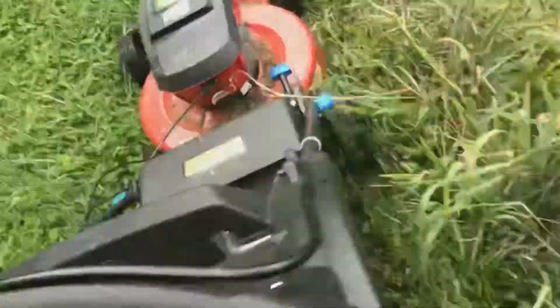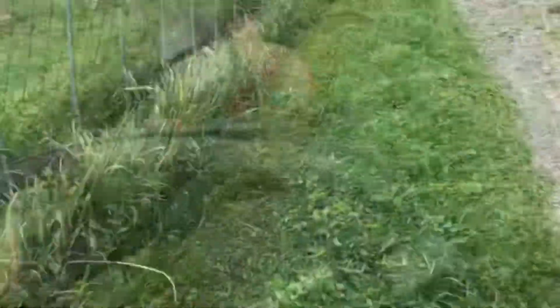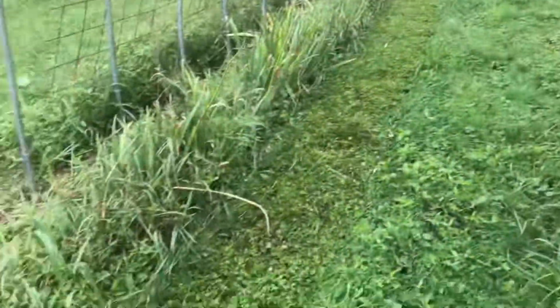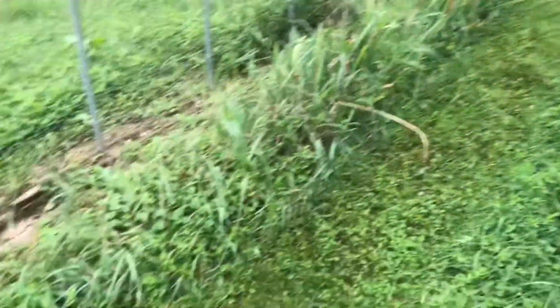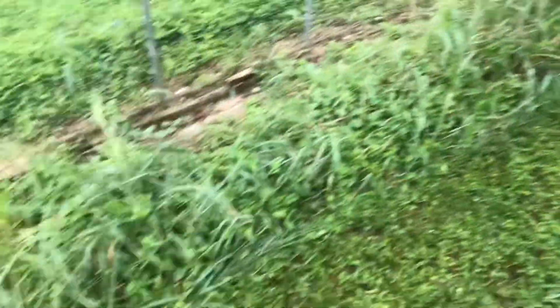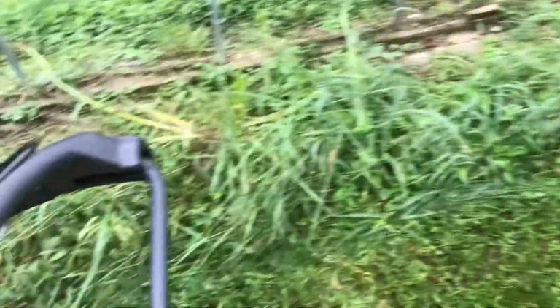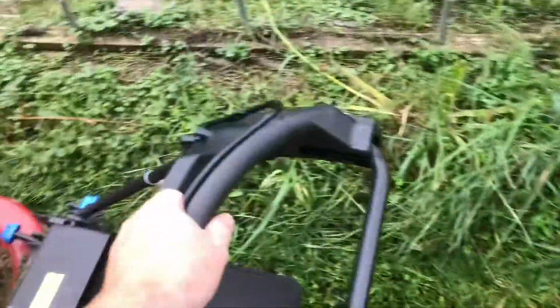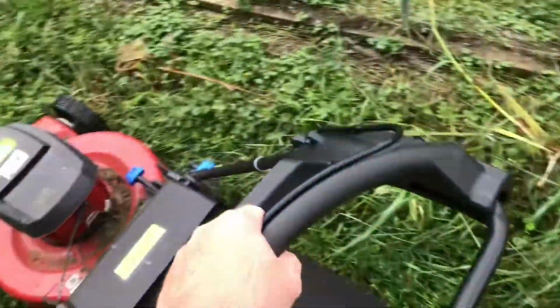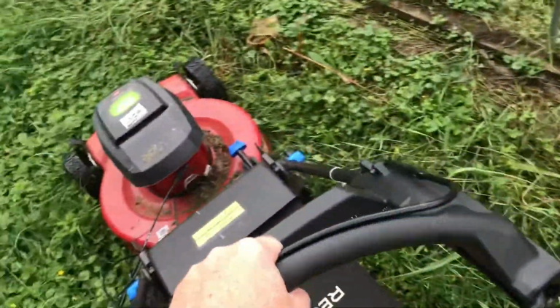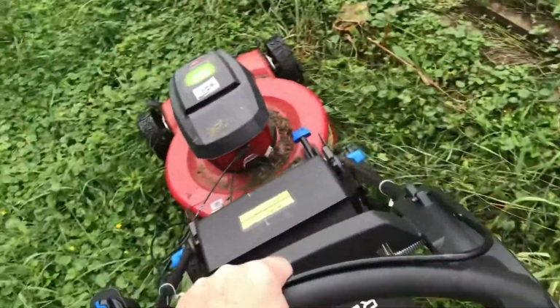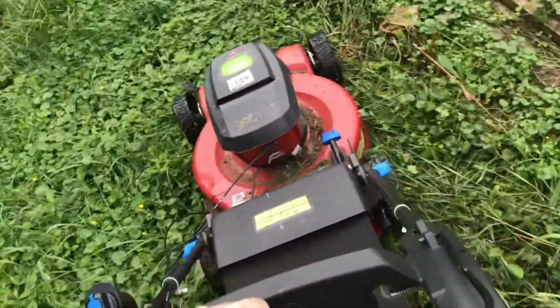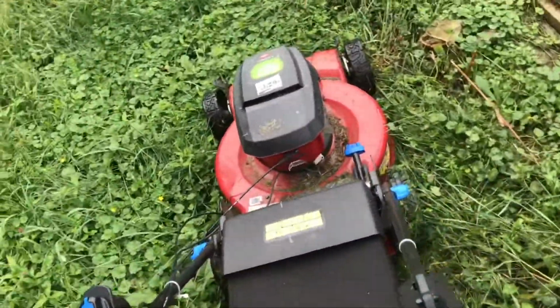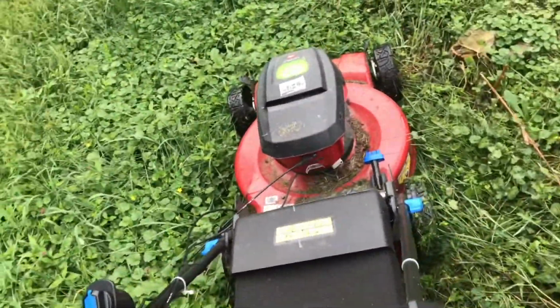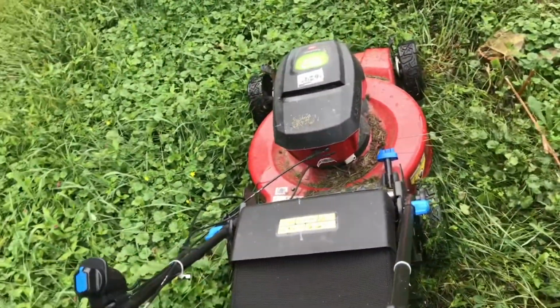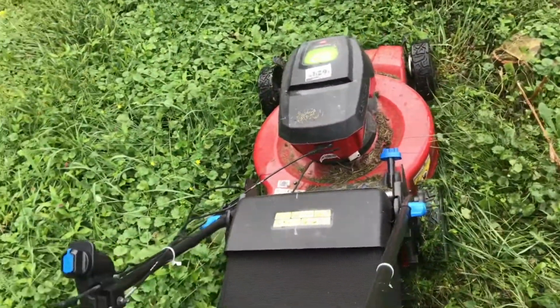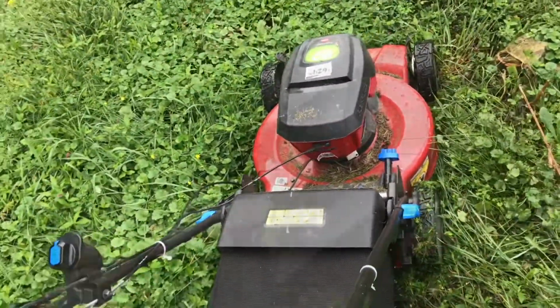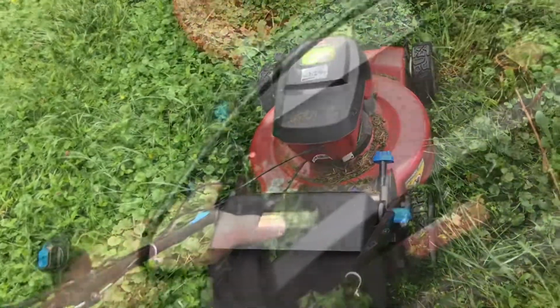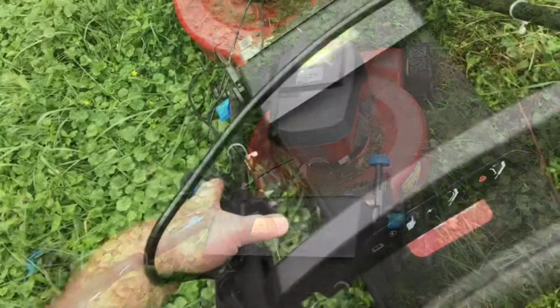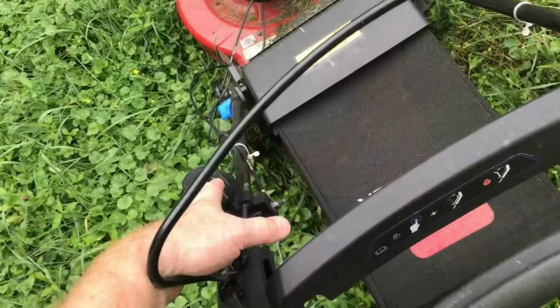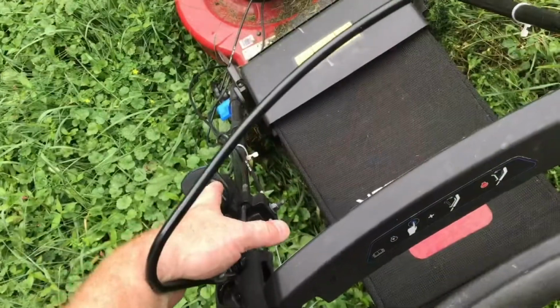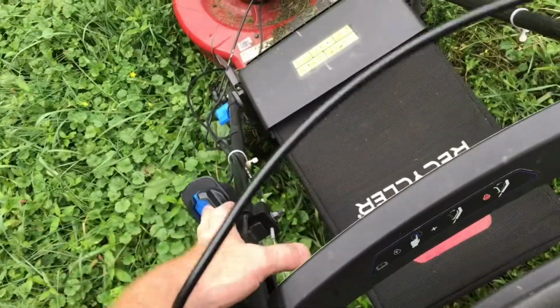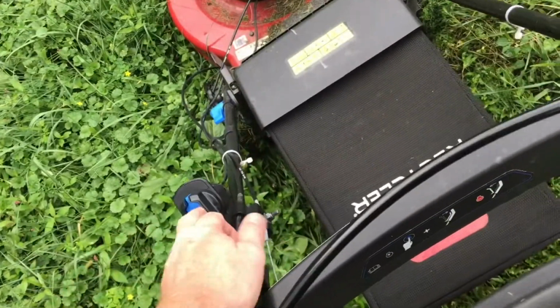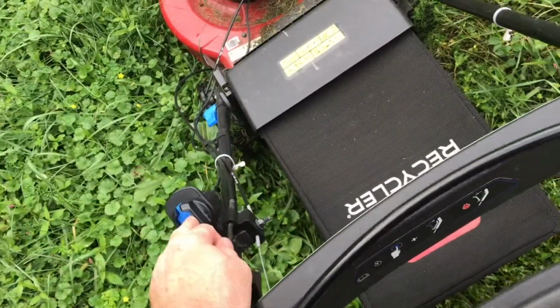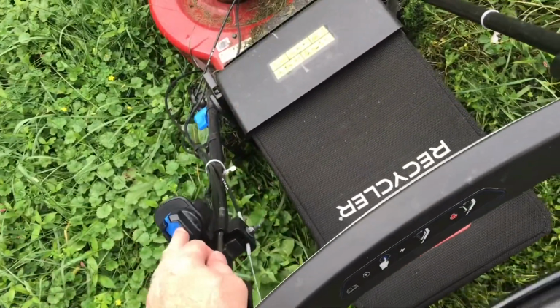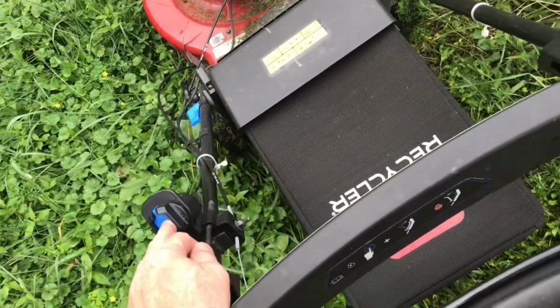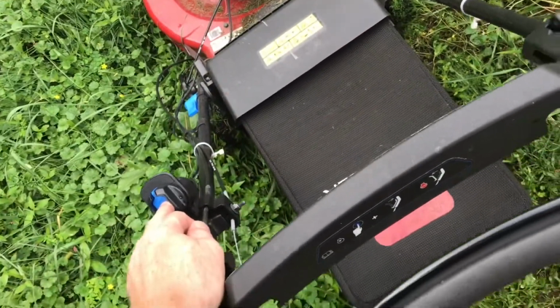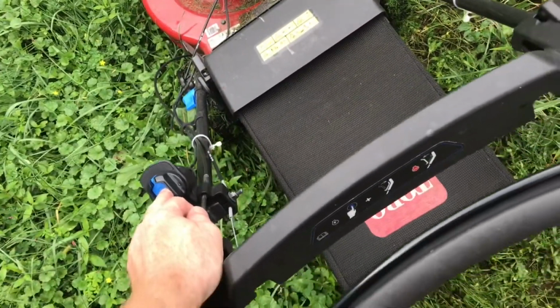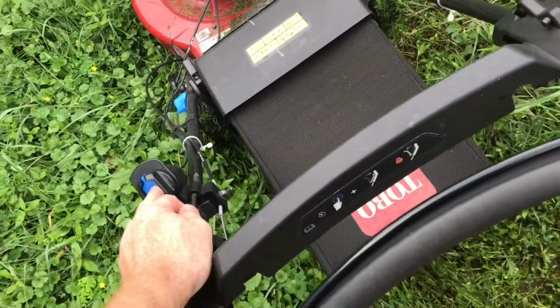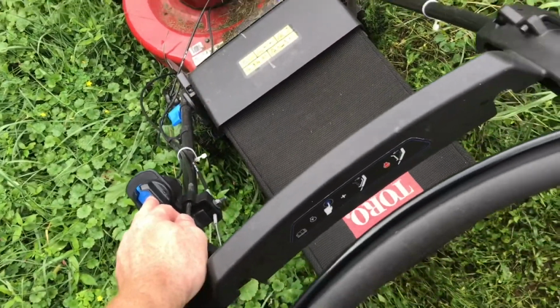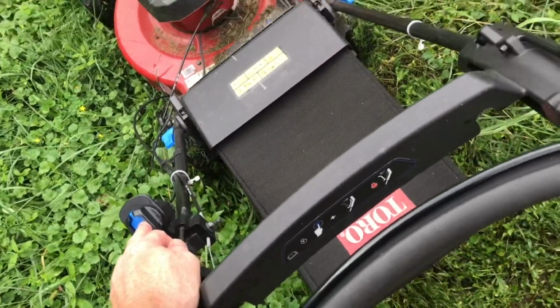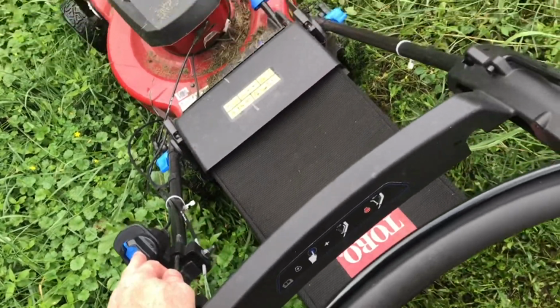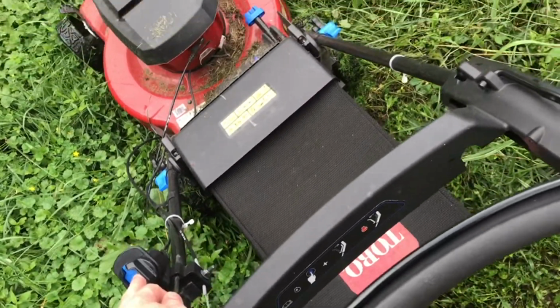You can see now that the mower has stopped, and it's making a beeping sound. If we try to start it again, it won't — it just beeps.